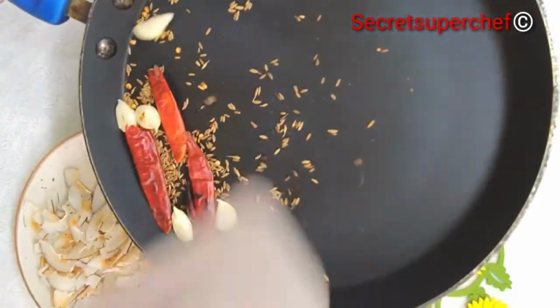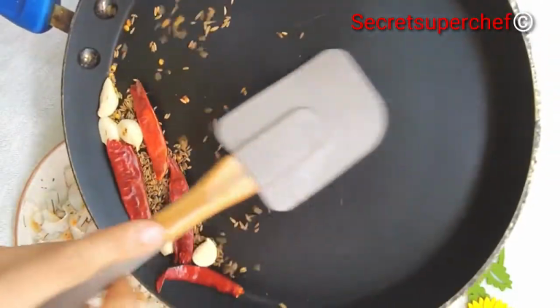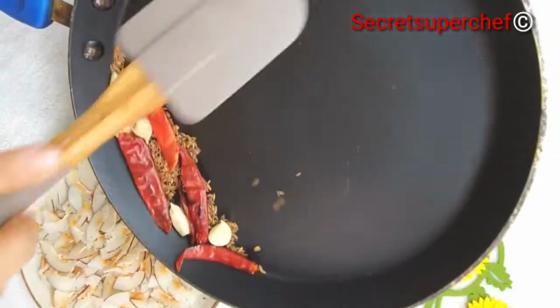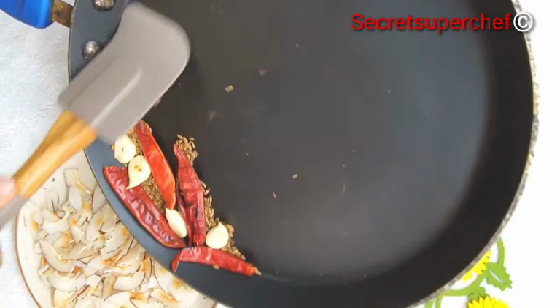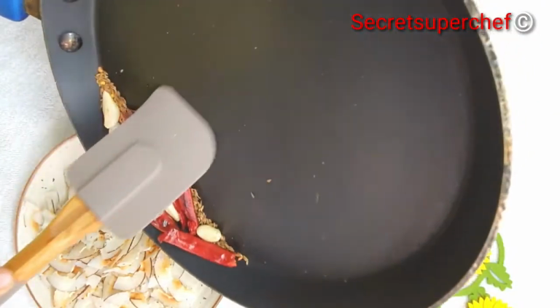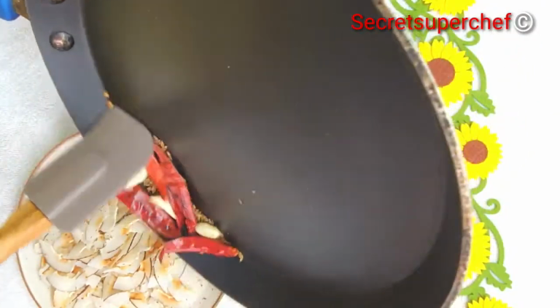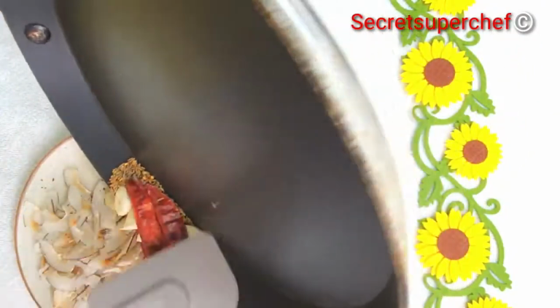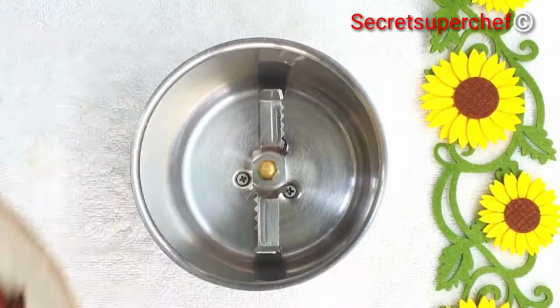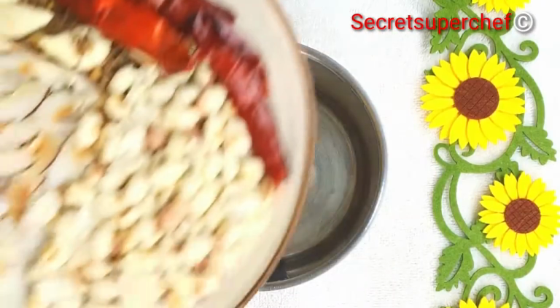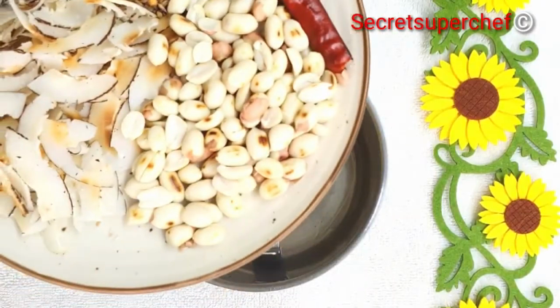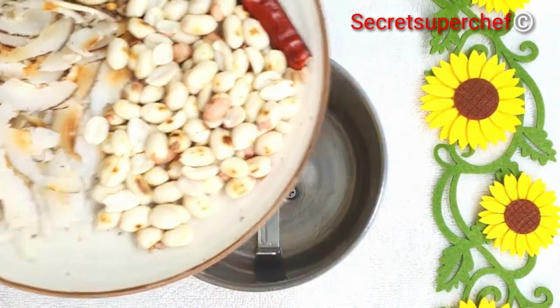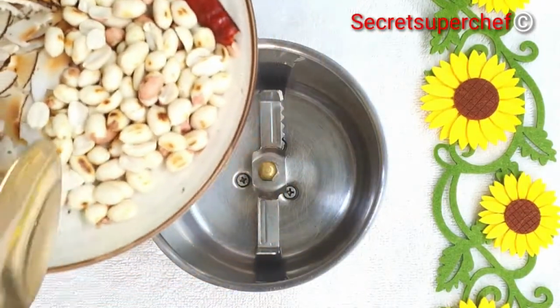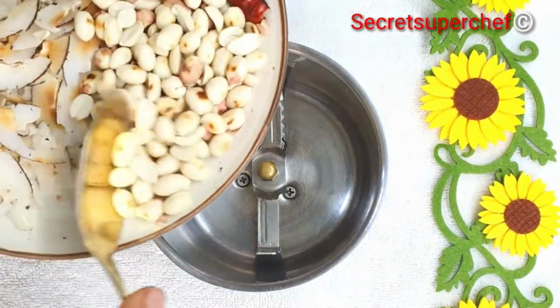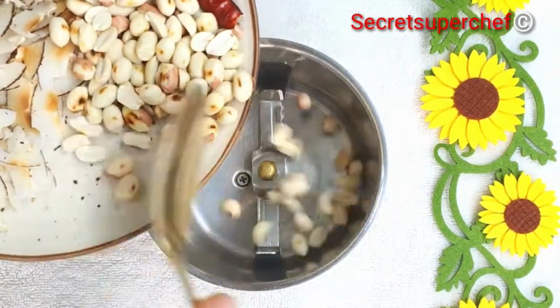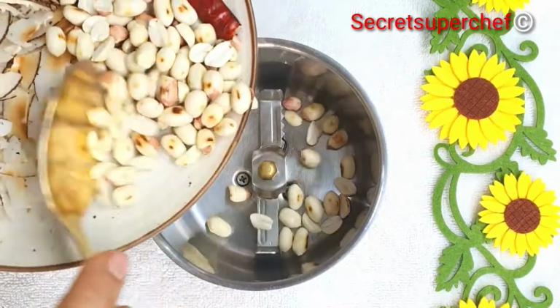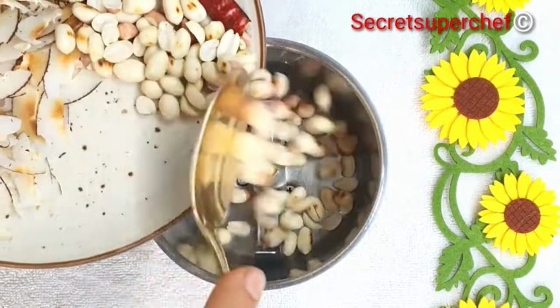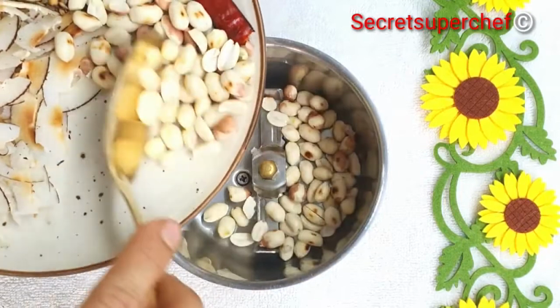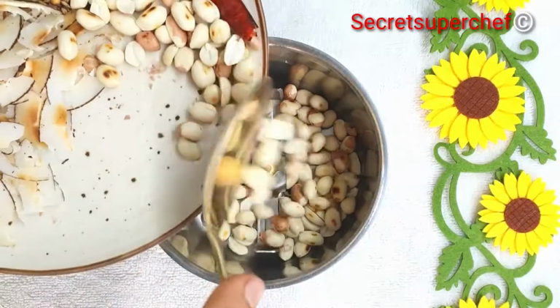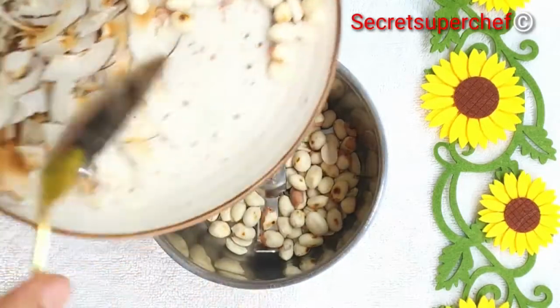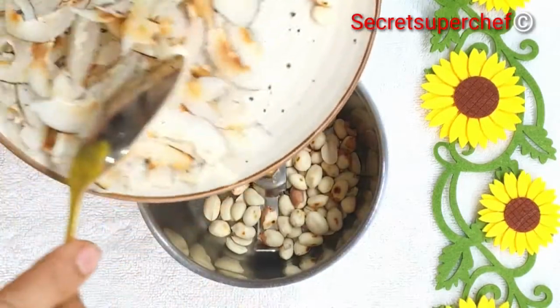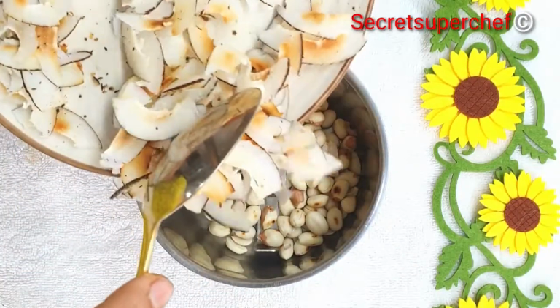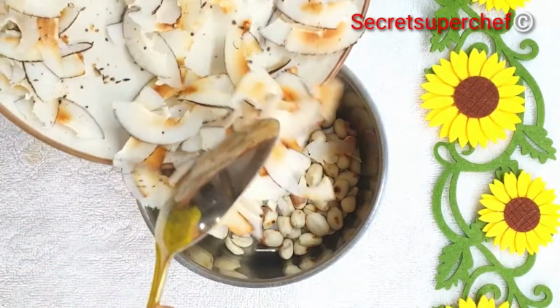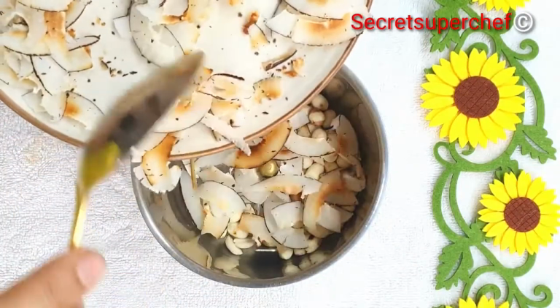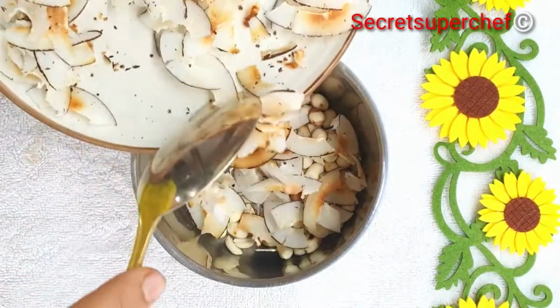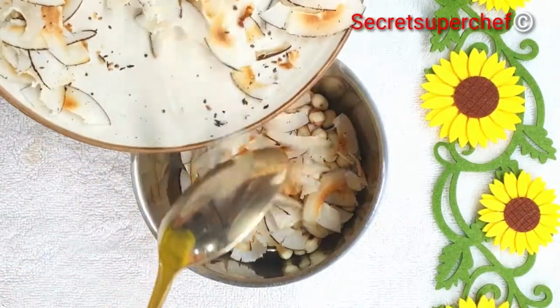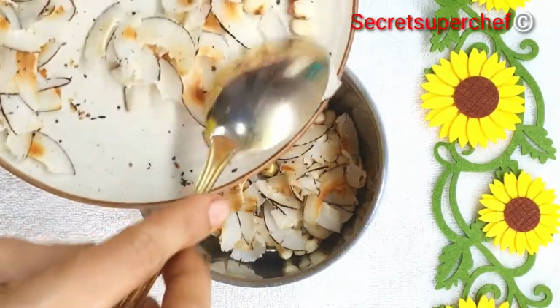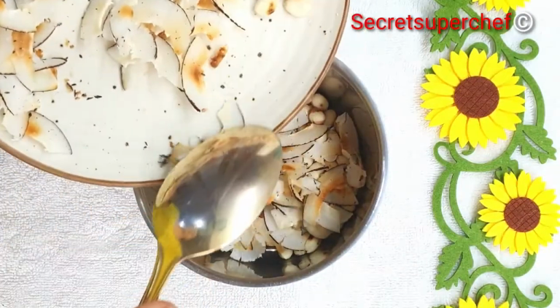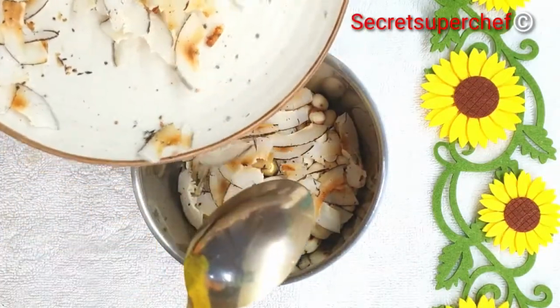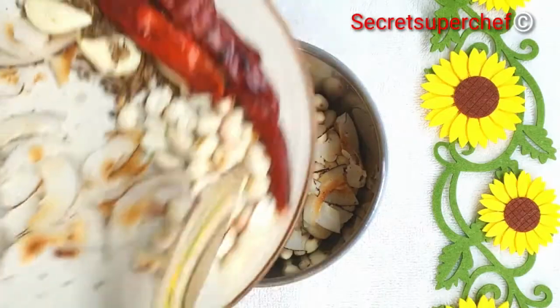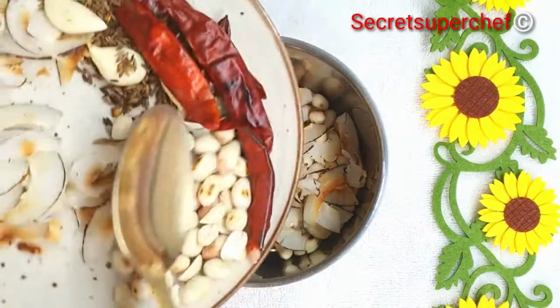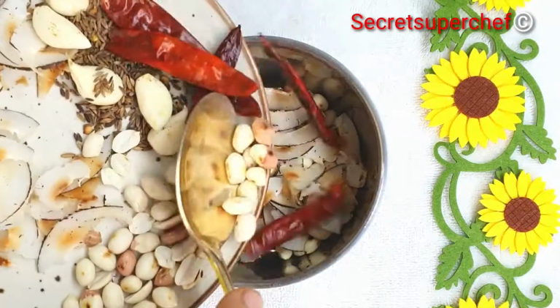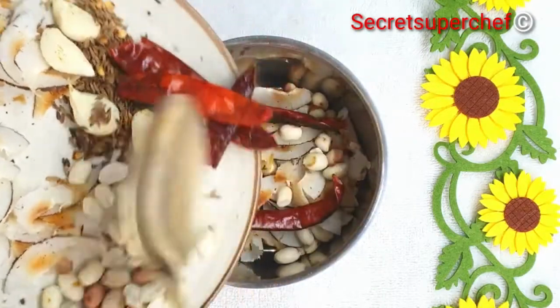Remove everything into our plate. In a mixer jar, add all our dry roasted ingredients. Prefer the chutney grinder here, because we want to grind them to a thick paste using very minimum water.